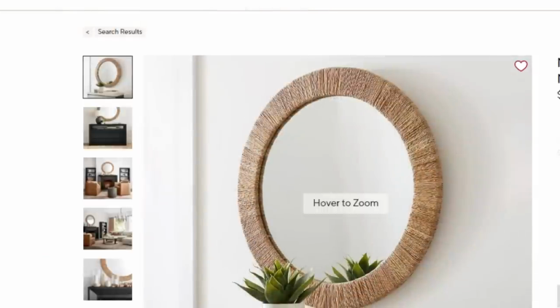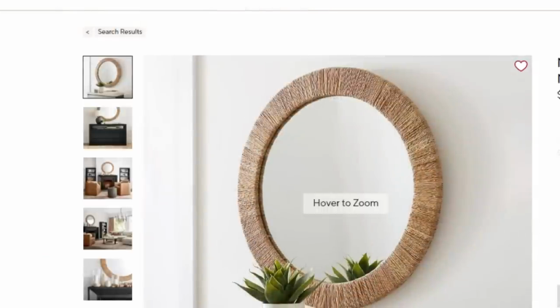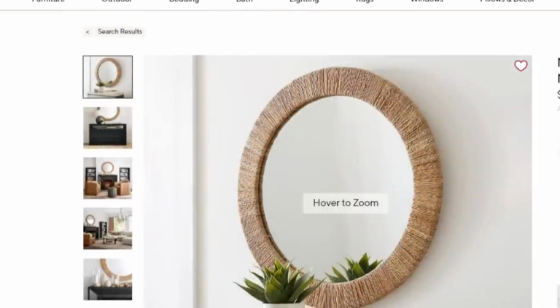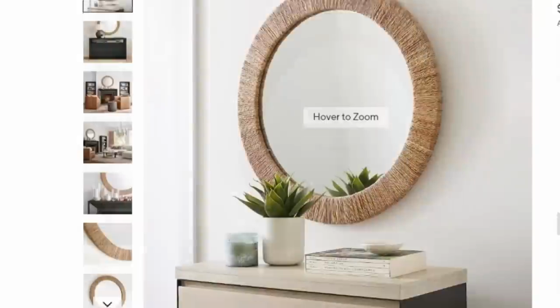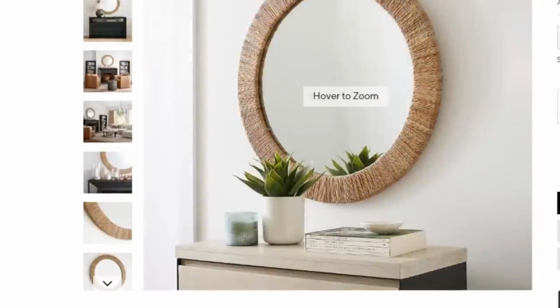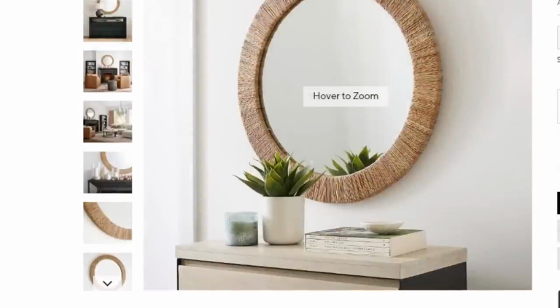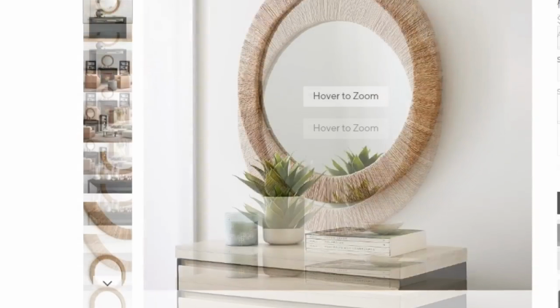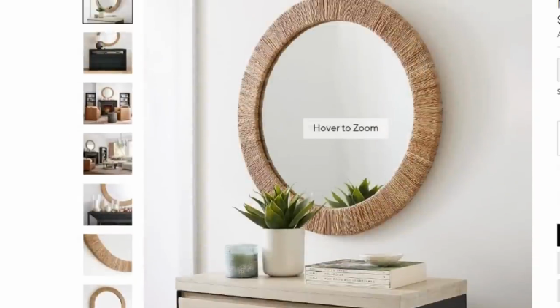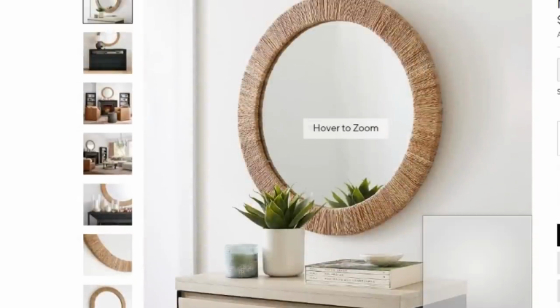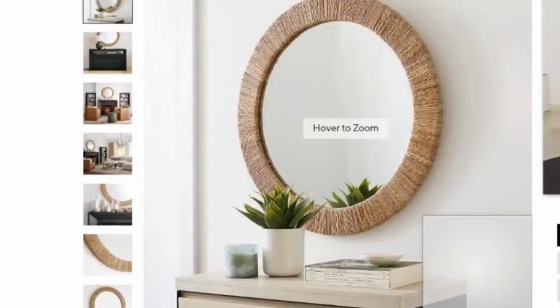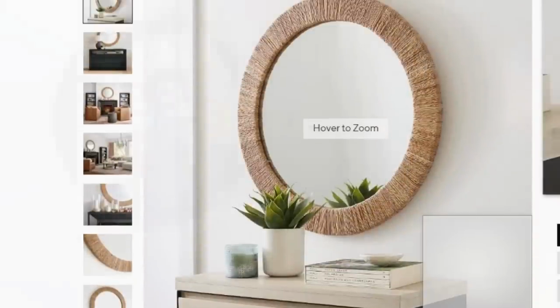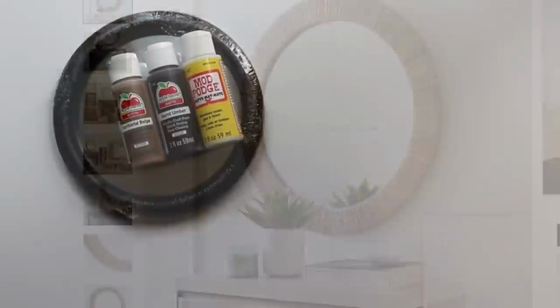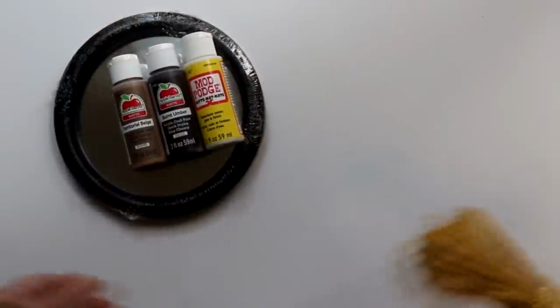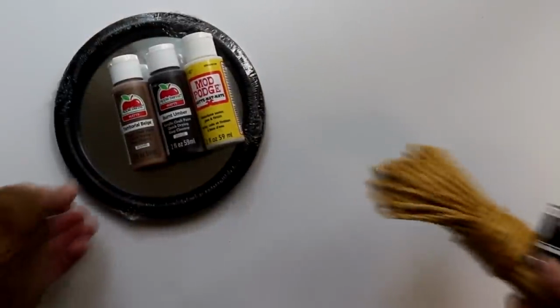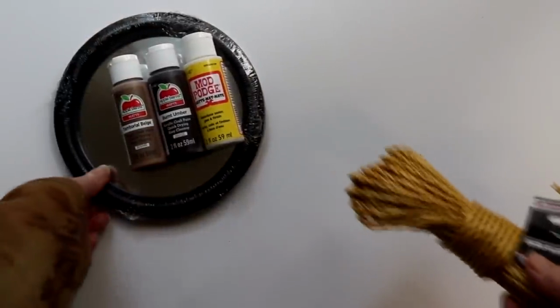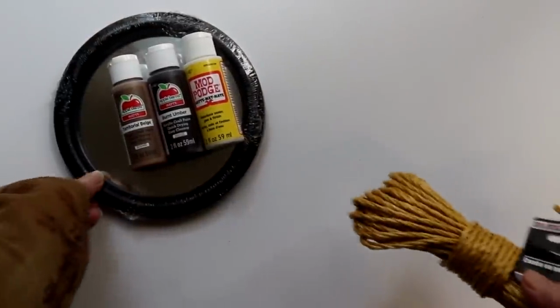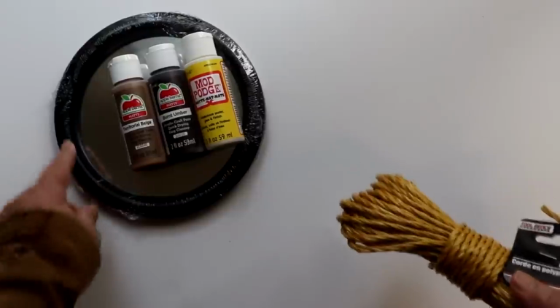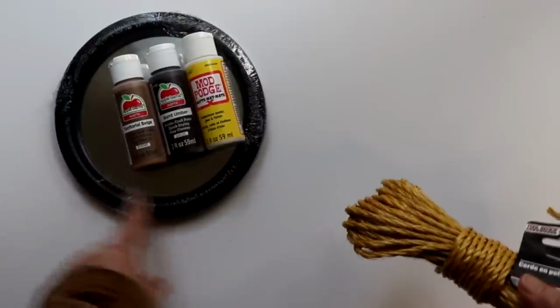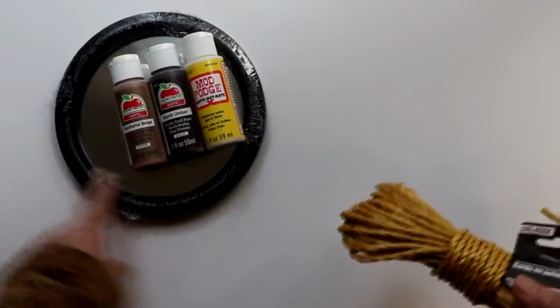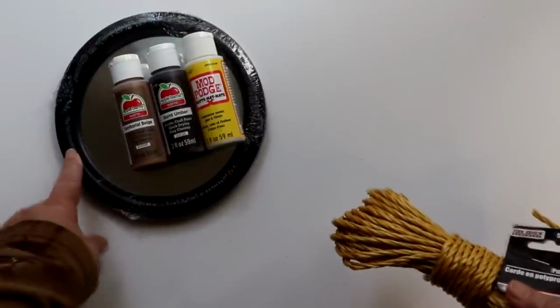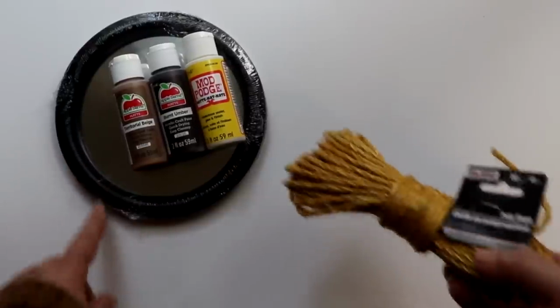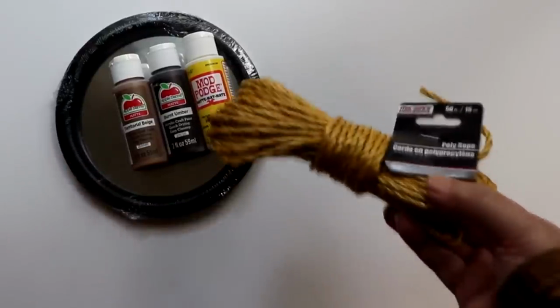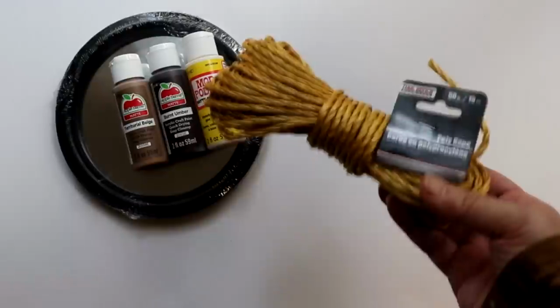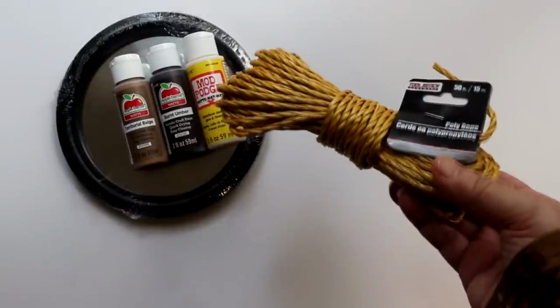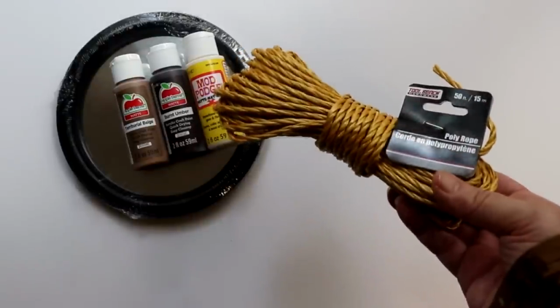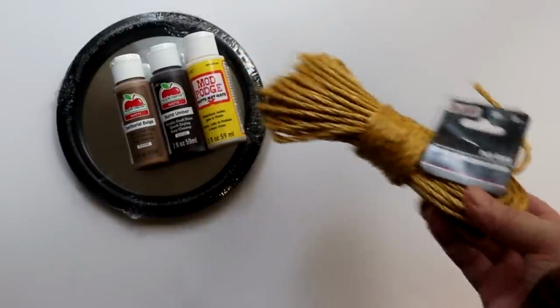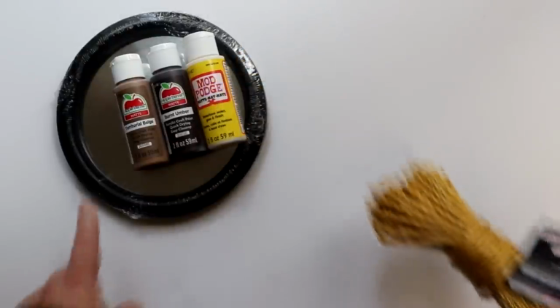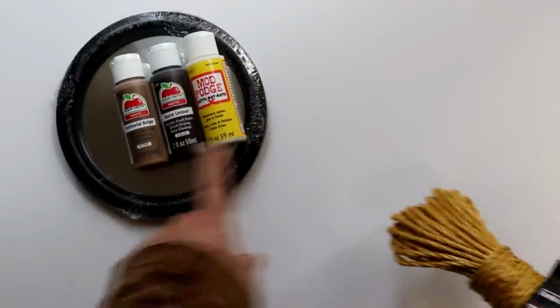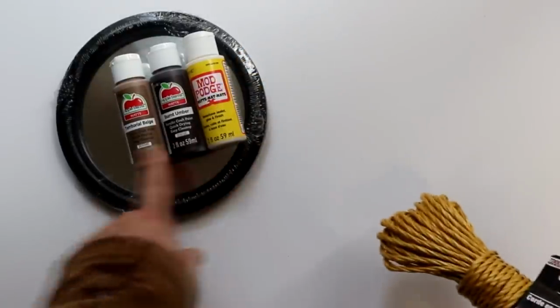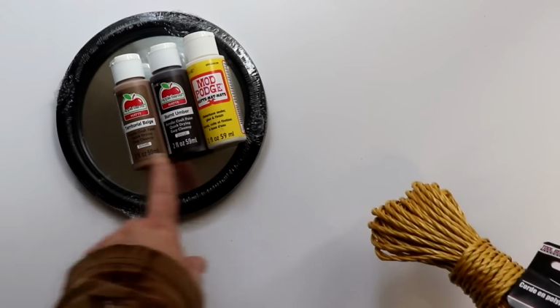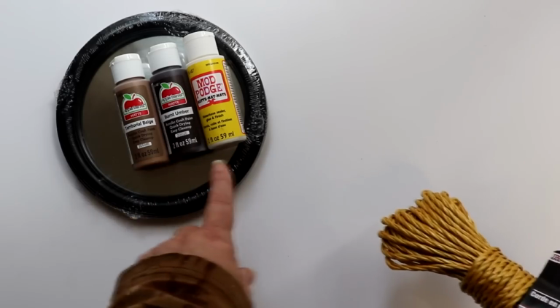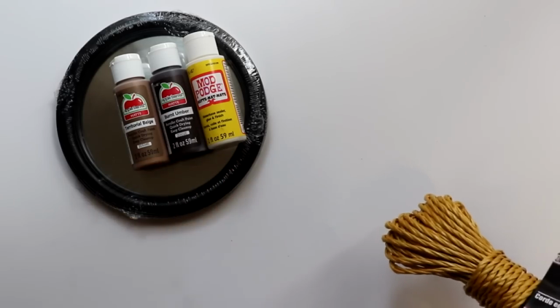So let's see what we can do to get a little bit of this look for less, starting with this Malibu hand-woven seagrass mirror inspiration. To make this piece, I'll be using a Dollar Tree round mirror, a bundle of poly rope, some Mod Podge, and craft paint in the colors Burnt Umber and Territorial Beige.